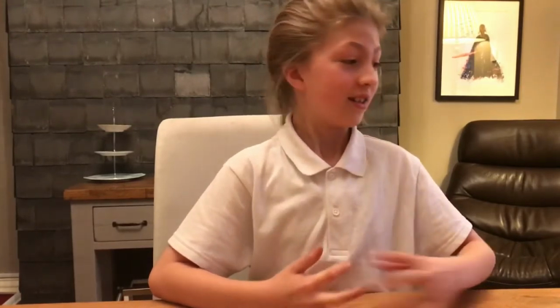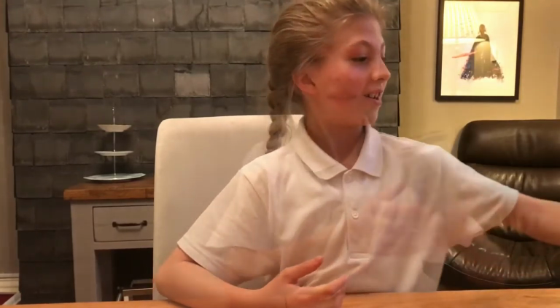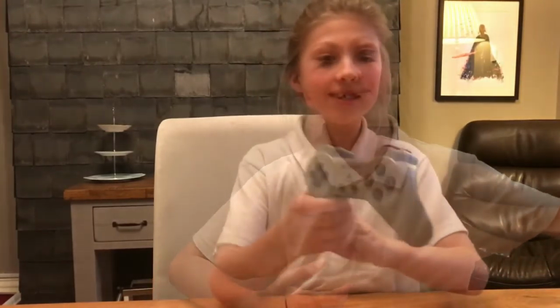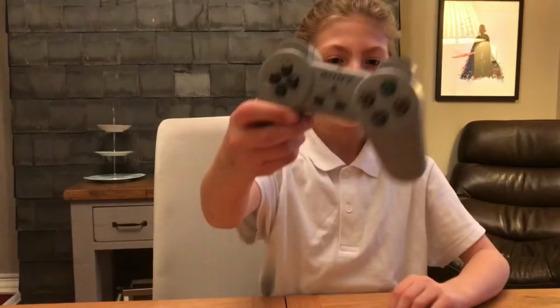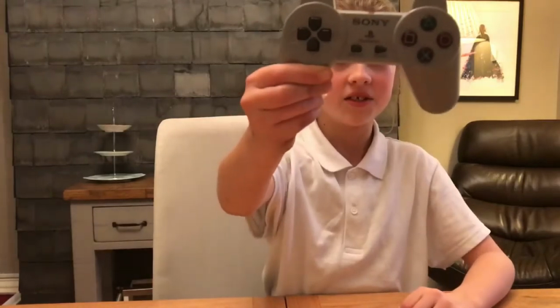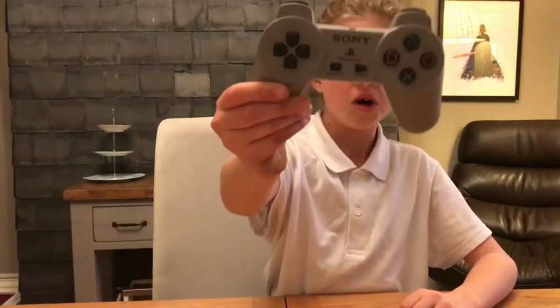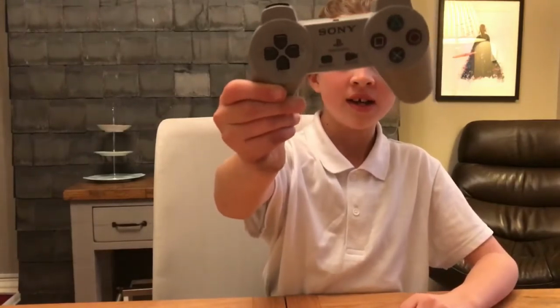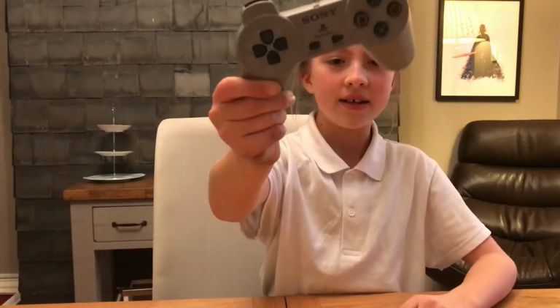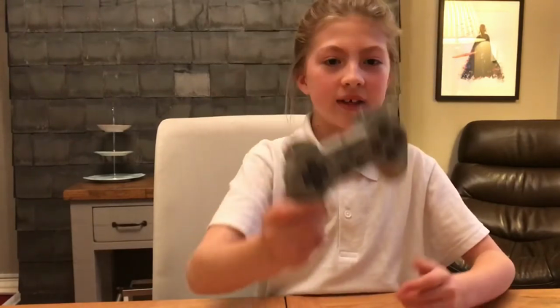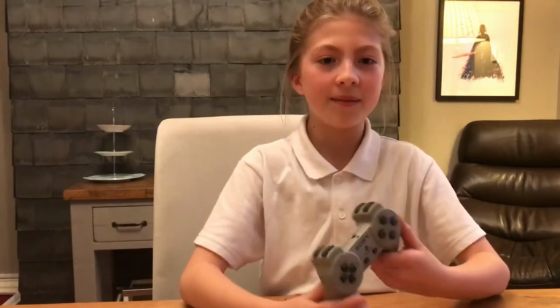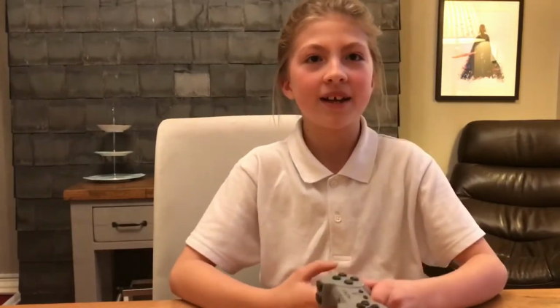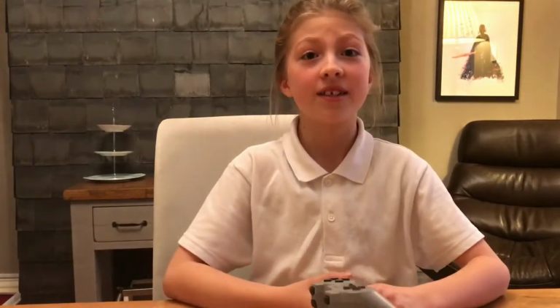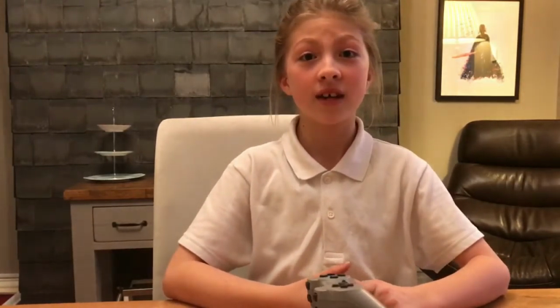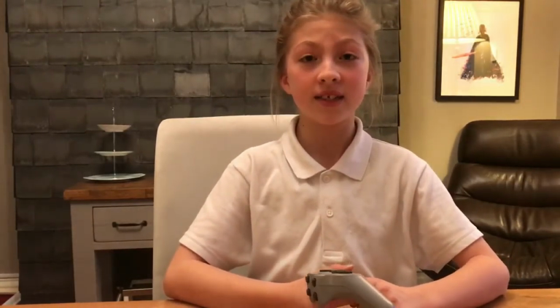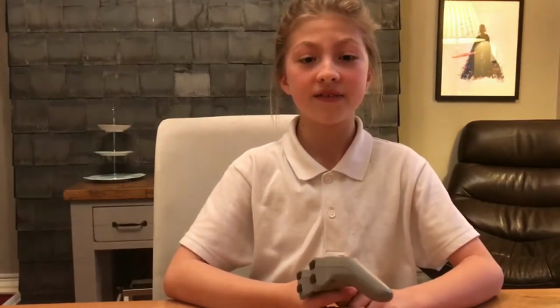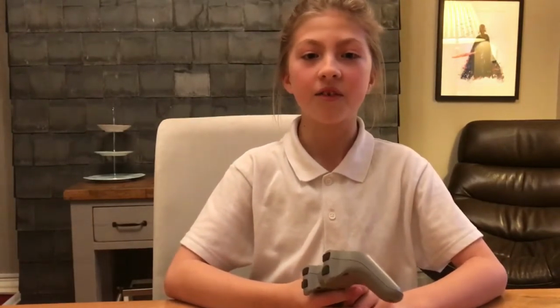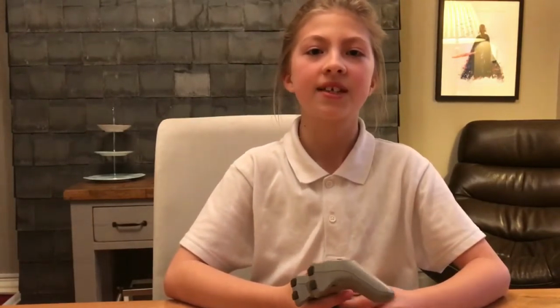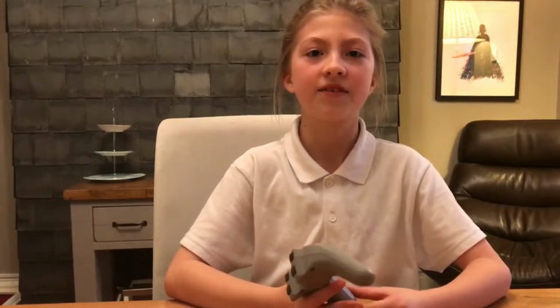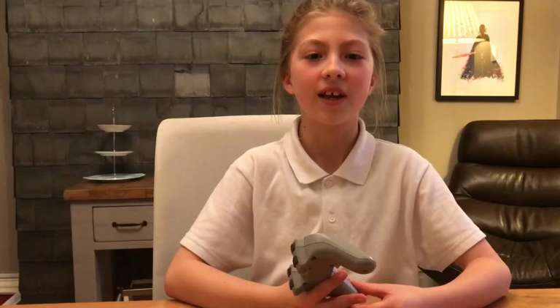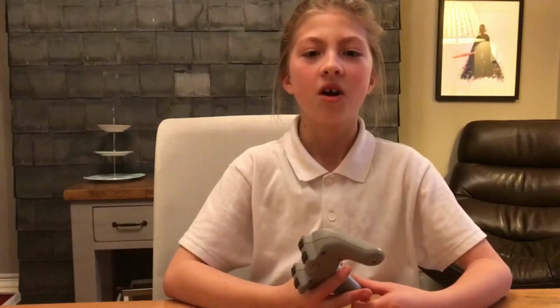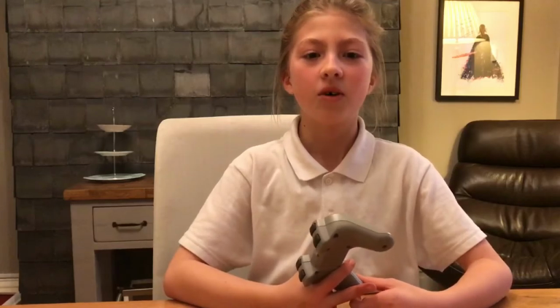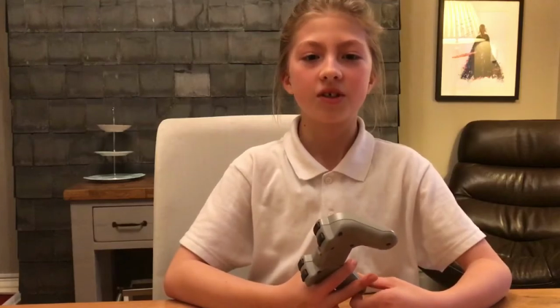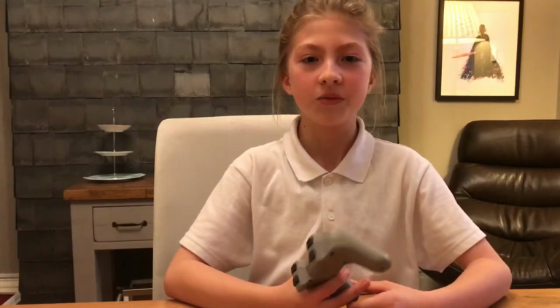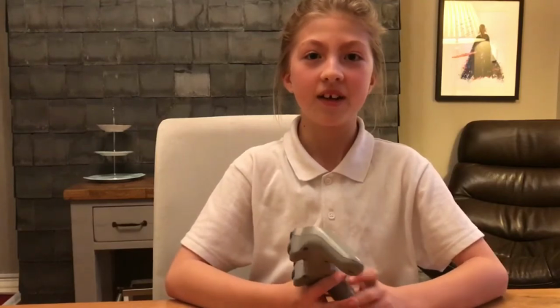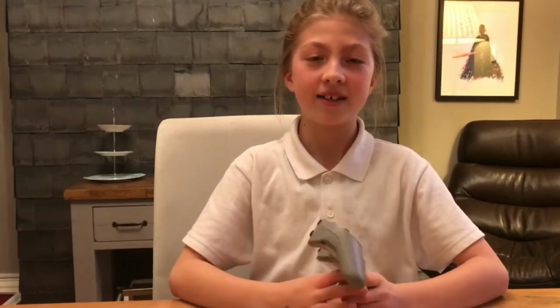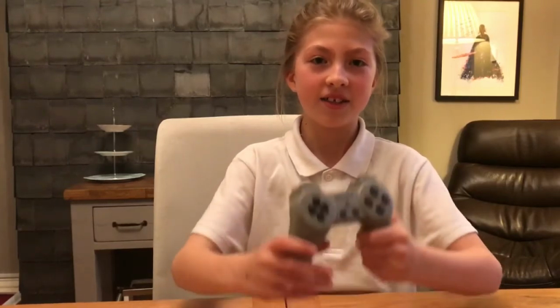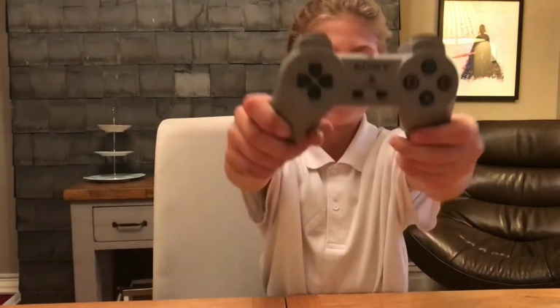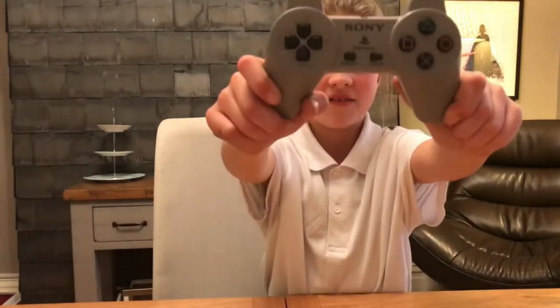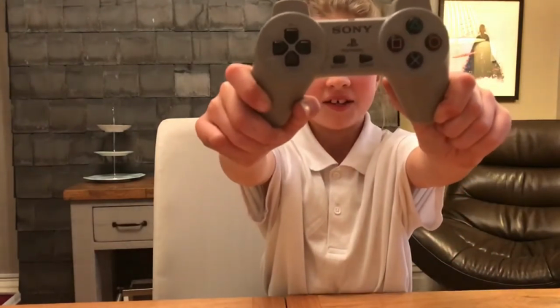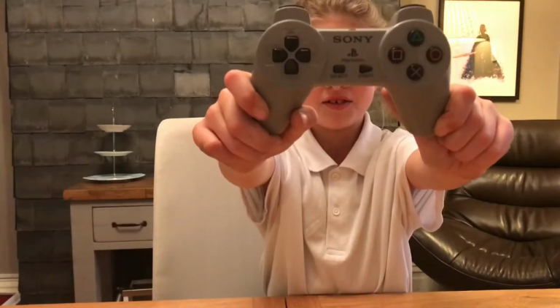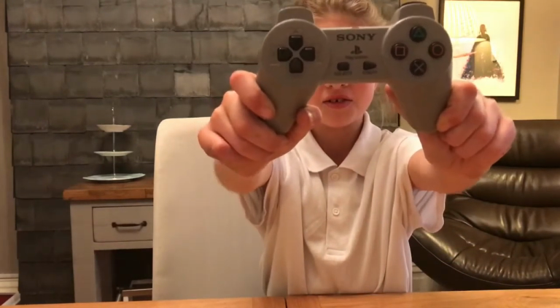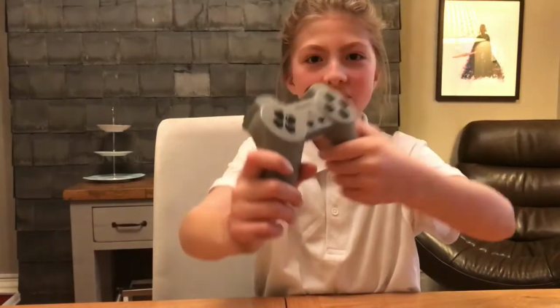So this is the PlayStation 1 and it came to England in 1995, and my dad's favourite game was Tomb Raider. And as you can see, it doesn't have any toggles.